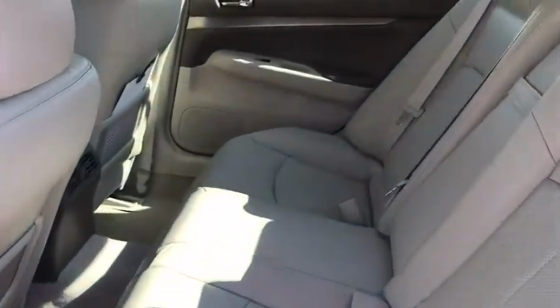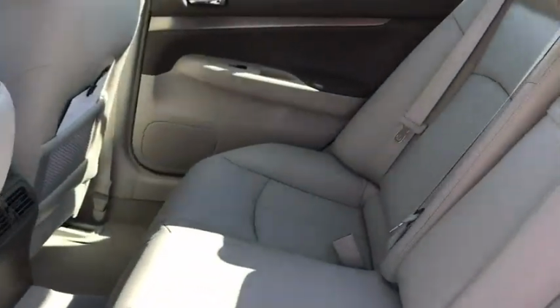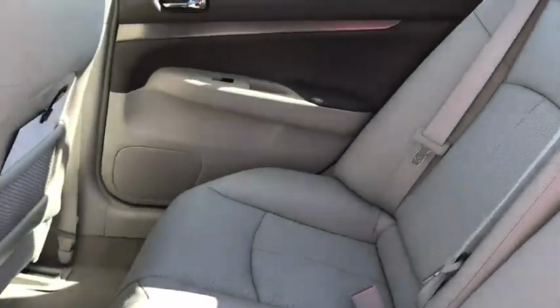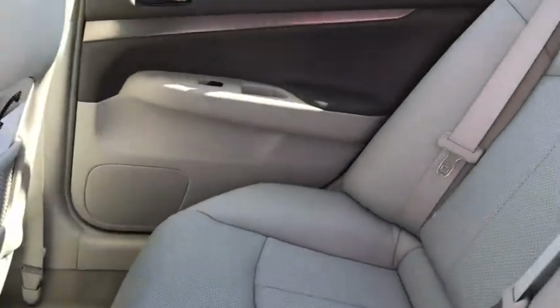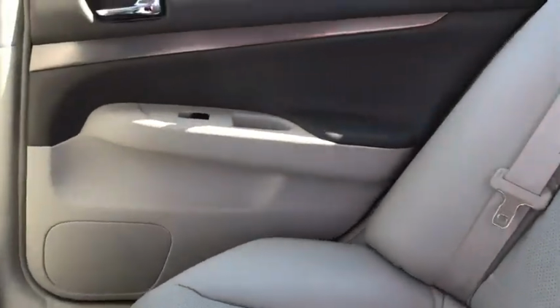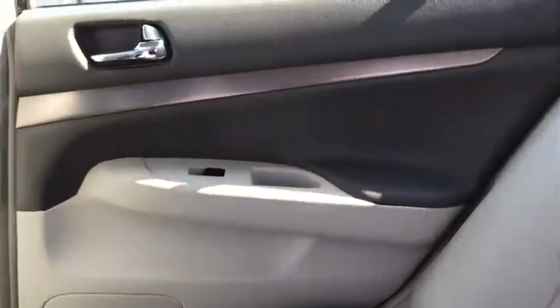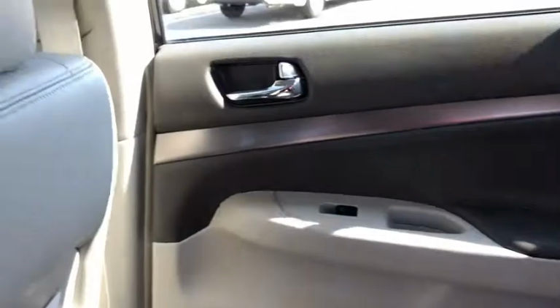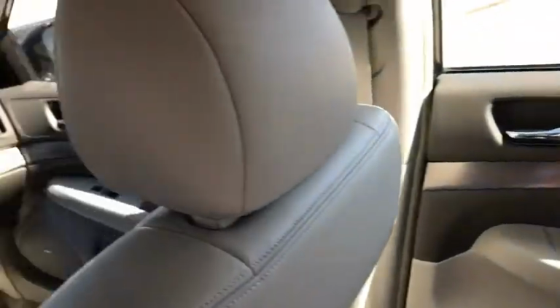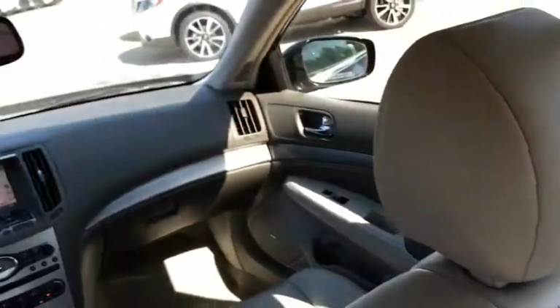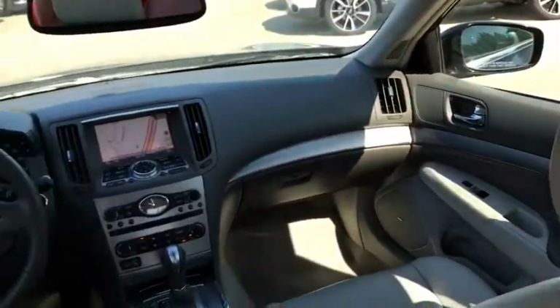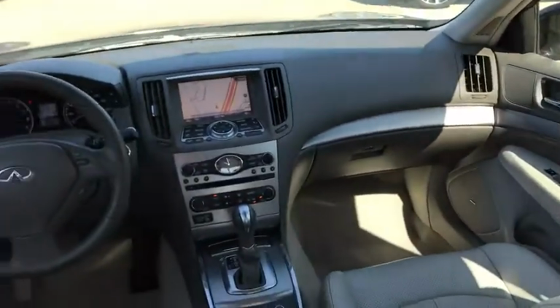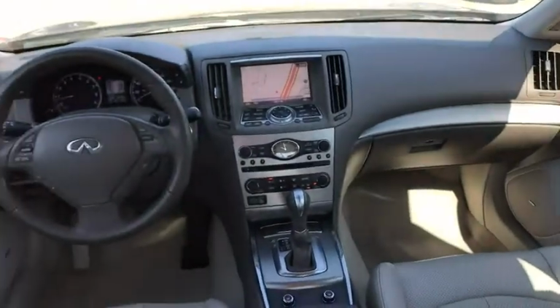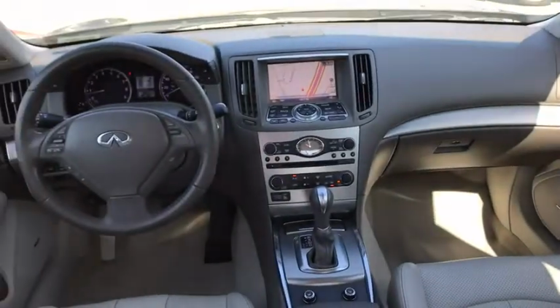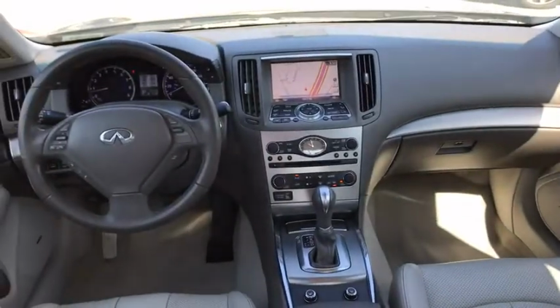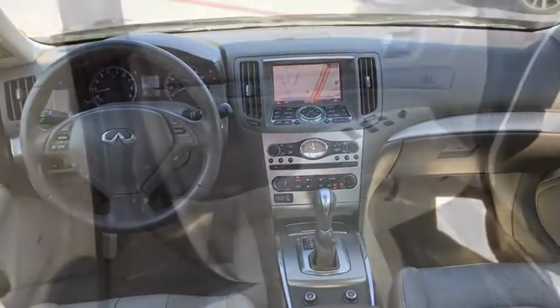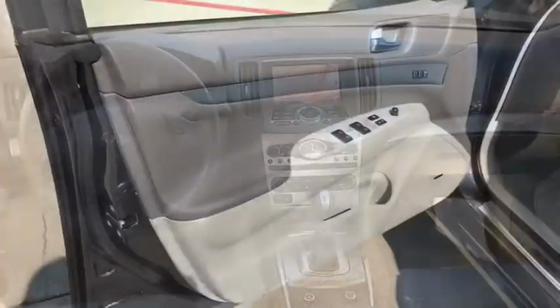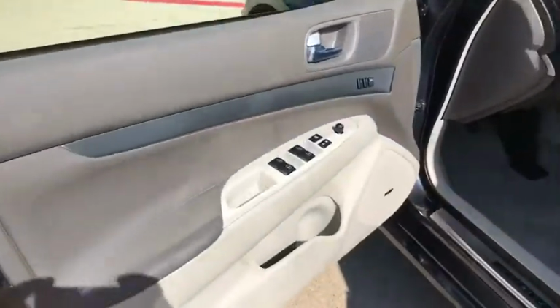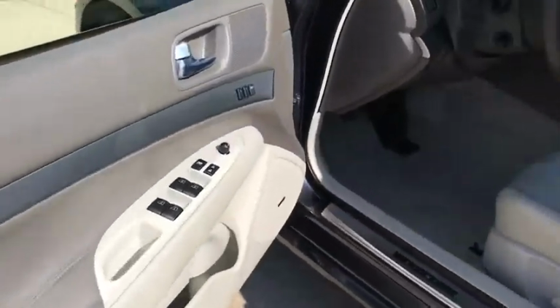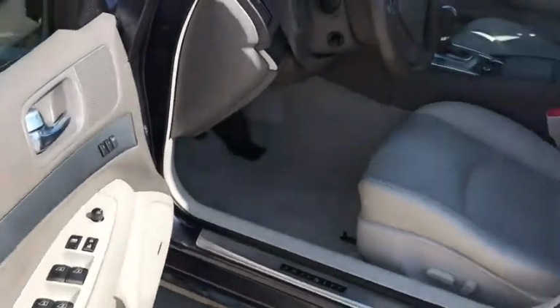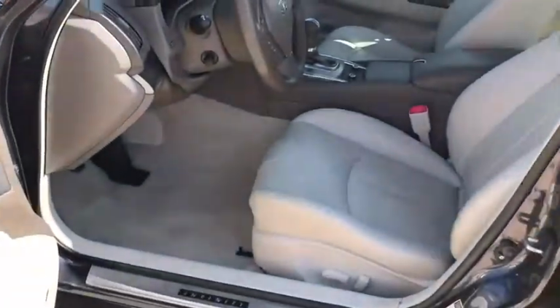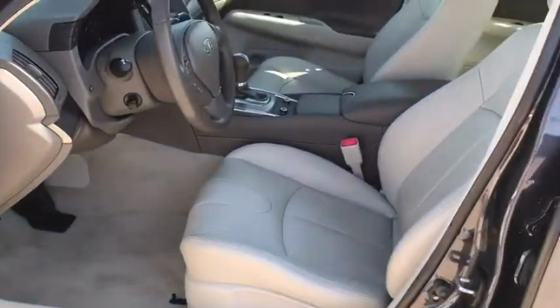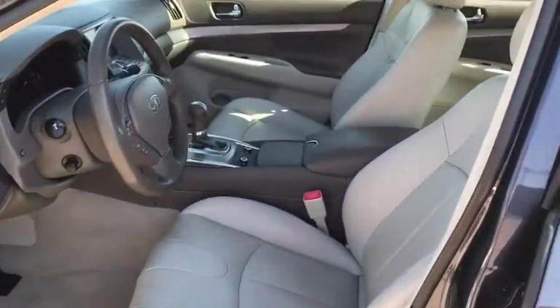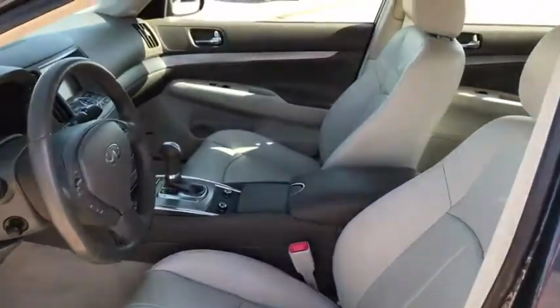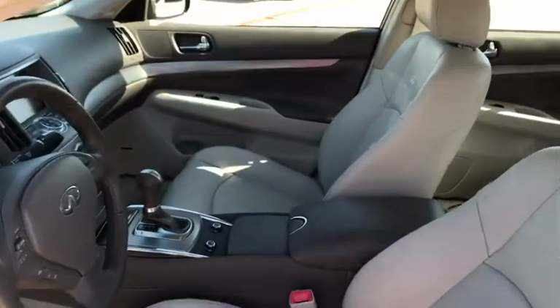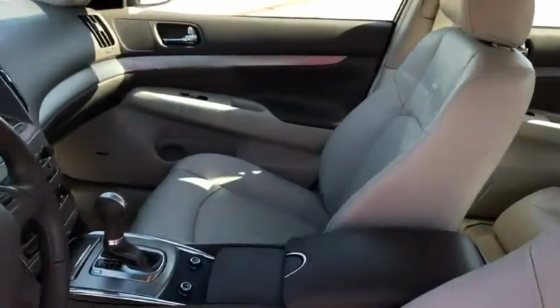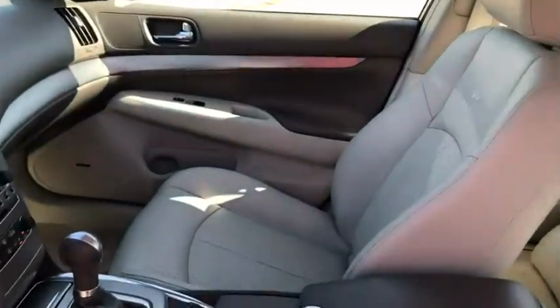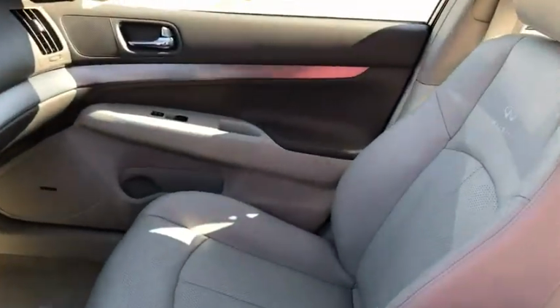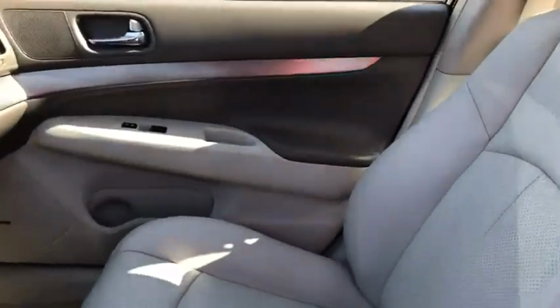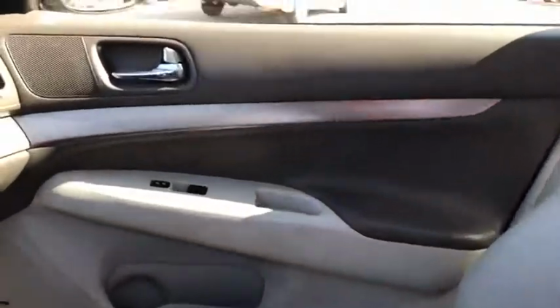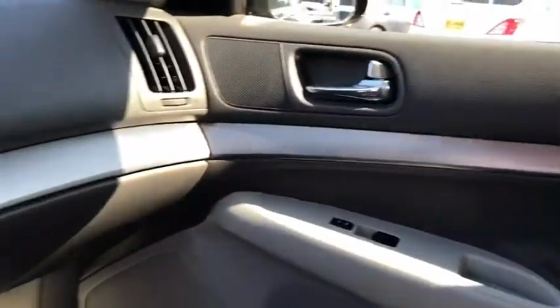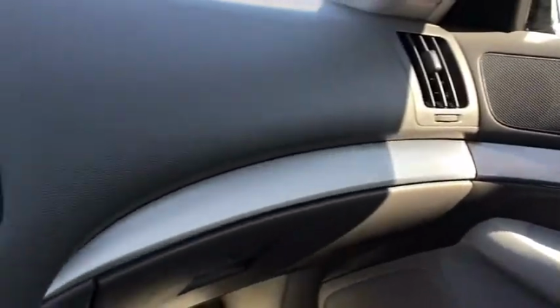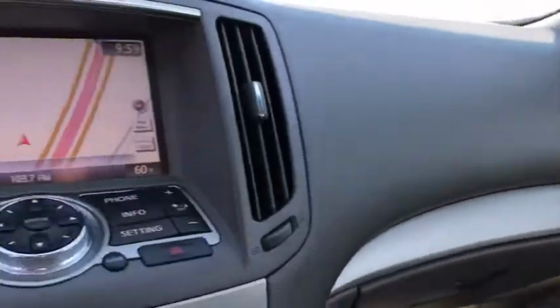Bluetooth, leather wrapped steering wheel, adjustable steering wheel, power steering, aluminum wheels, four-wheel disc brakes, cruise control, keyless start, floor mats, auto dimming rear view mirror, AM FM stereo radio, universal garage door opener.